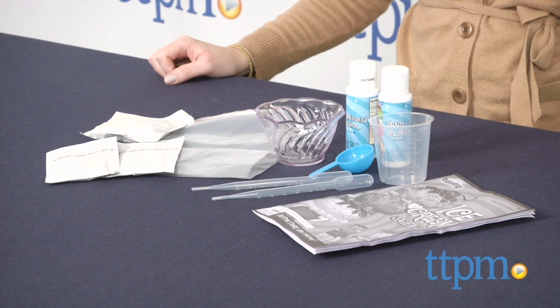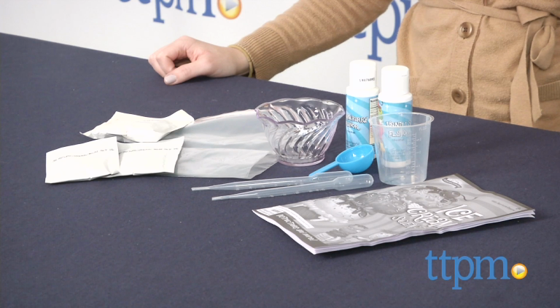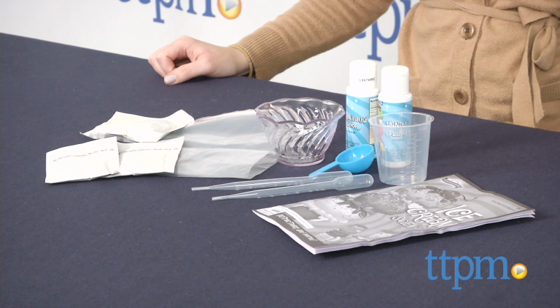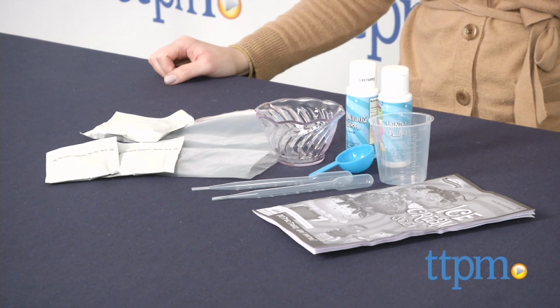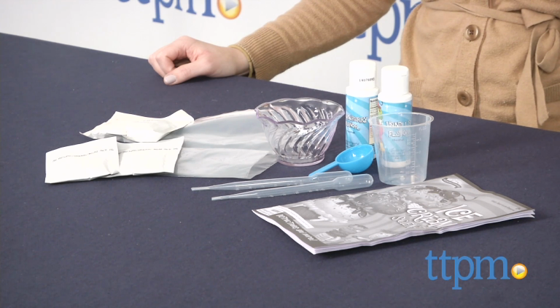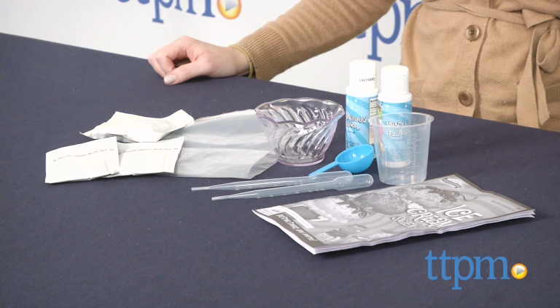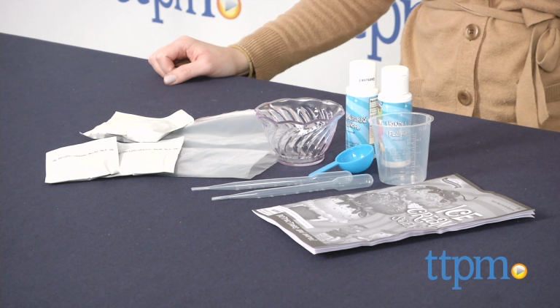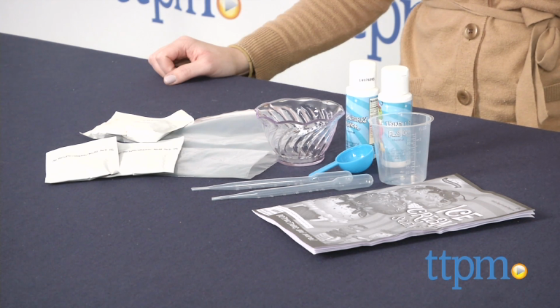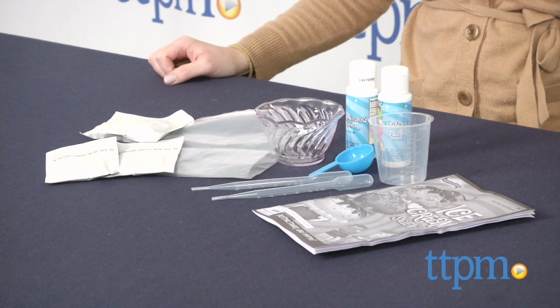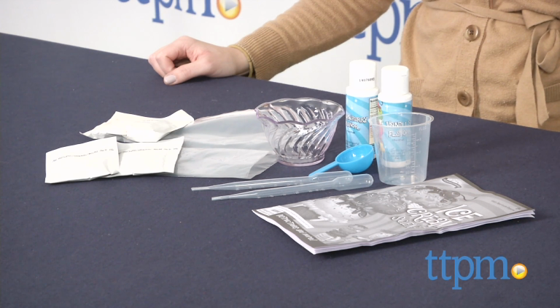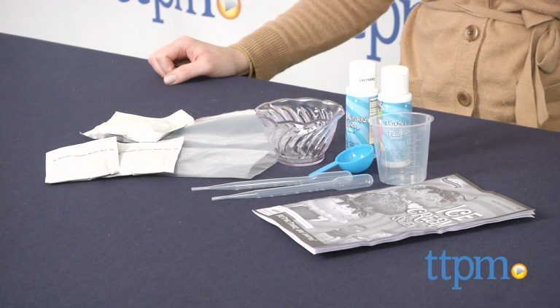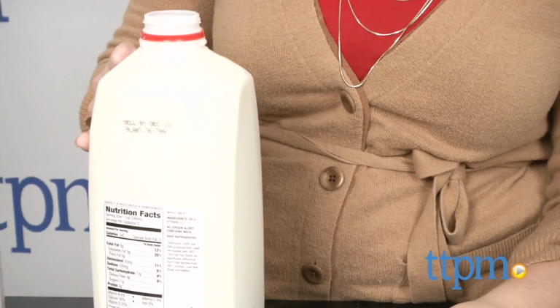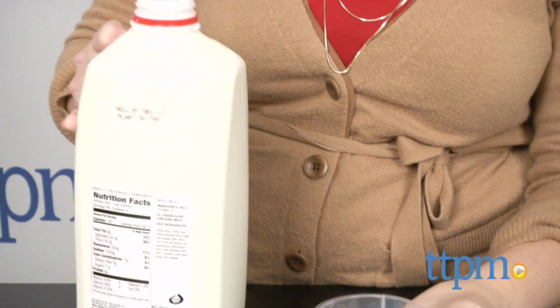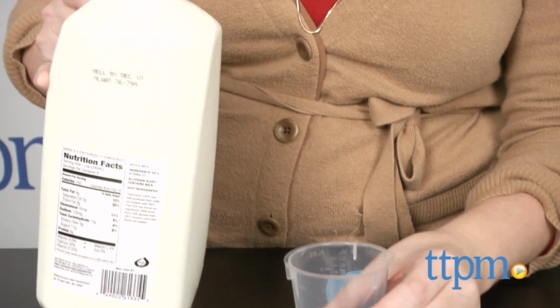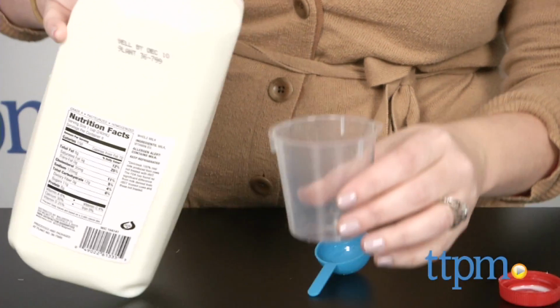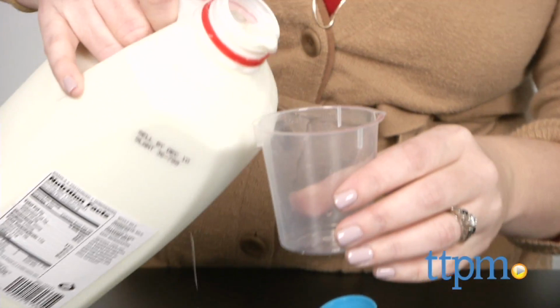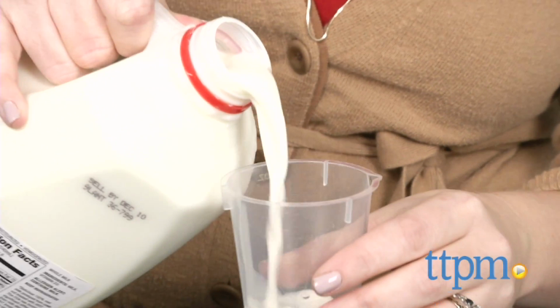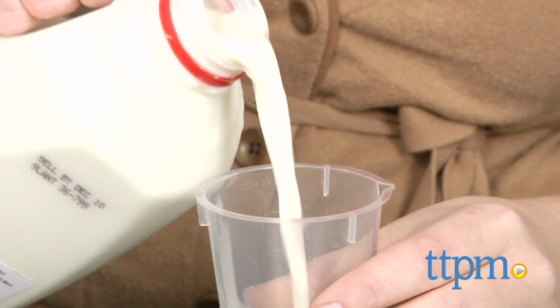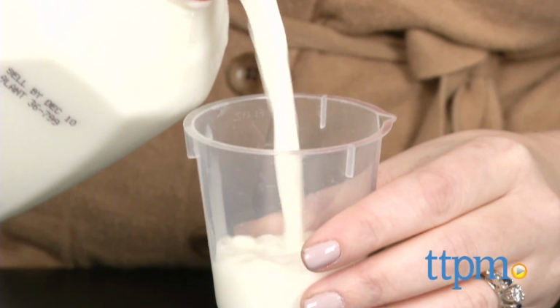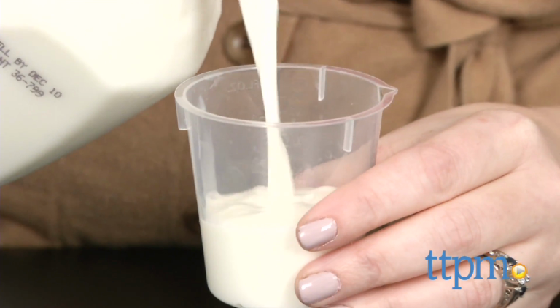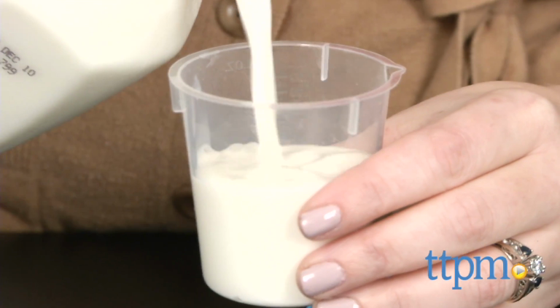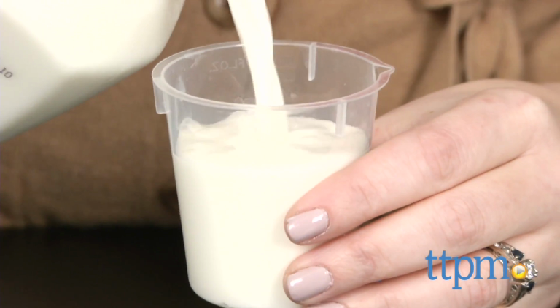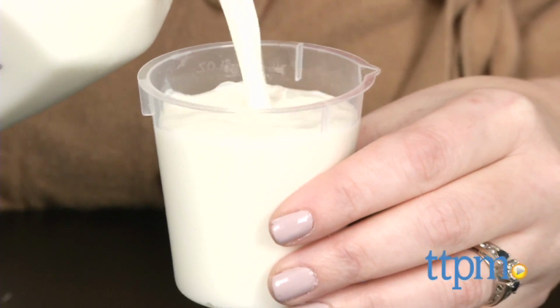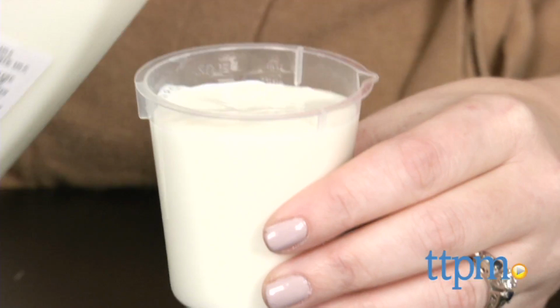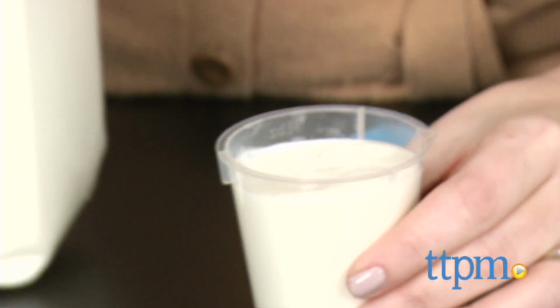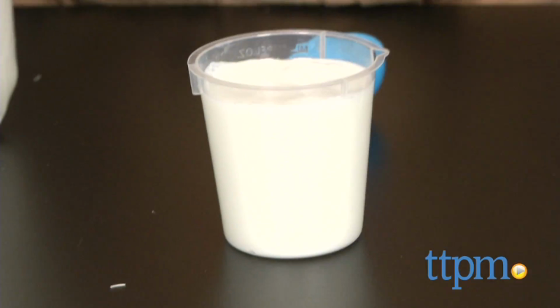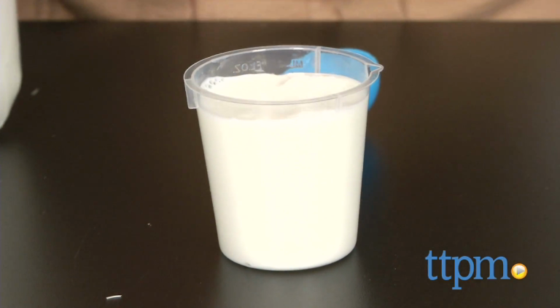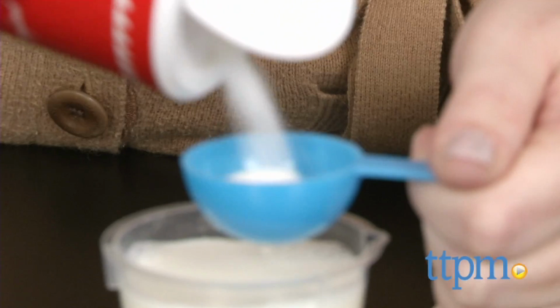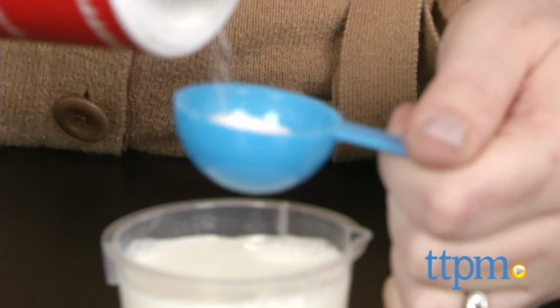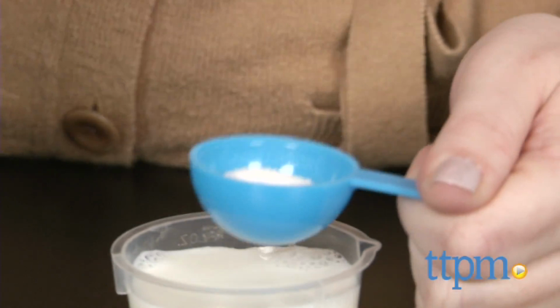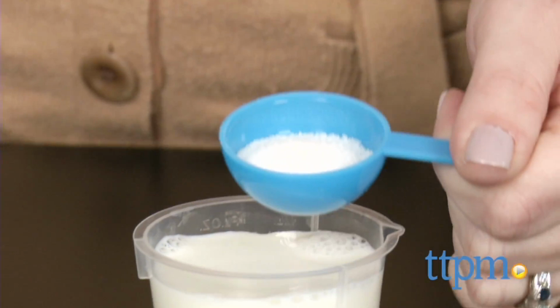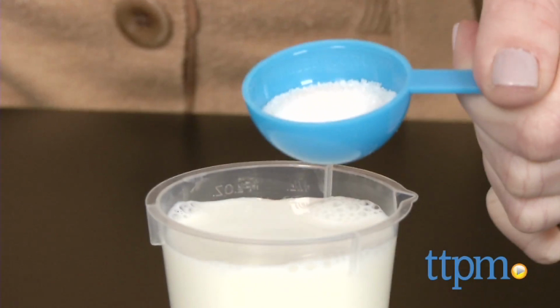It lets kids make their own ice cream, while also introducing them to the chemistry behind it. The kit comes with most of the tools and flavorings you'll need, but you'll also need a variety of food items and kitchen tools from home, along with a t-shirt or pillow case, which you'll use to make the ice cream in.